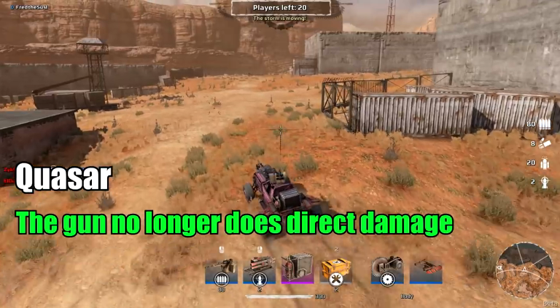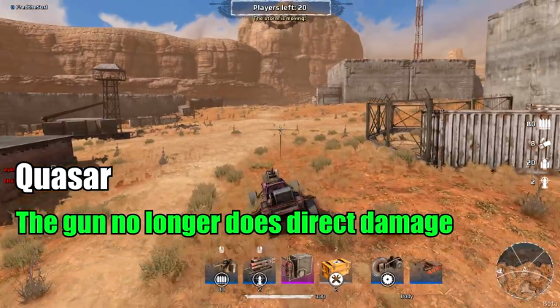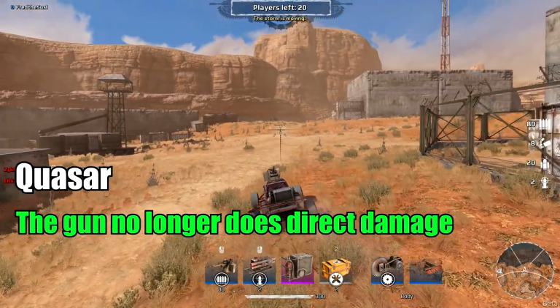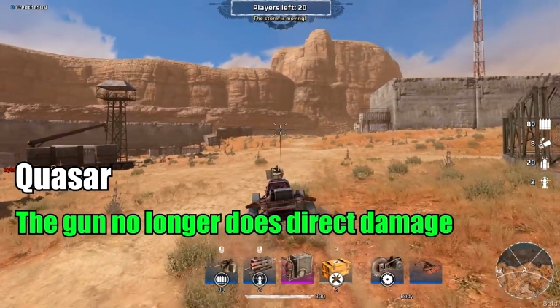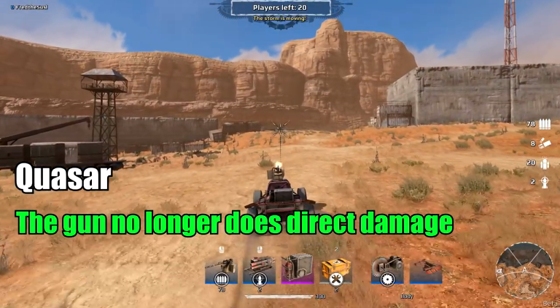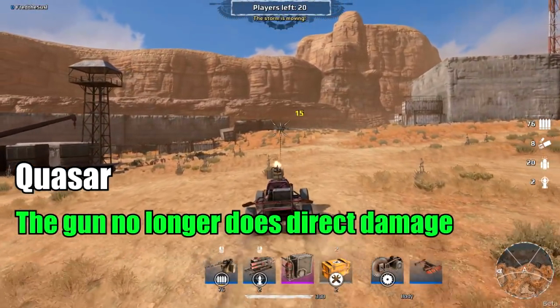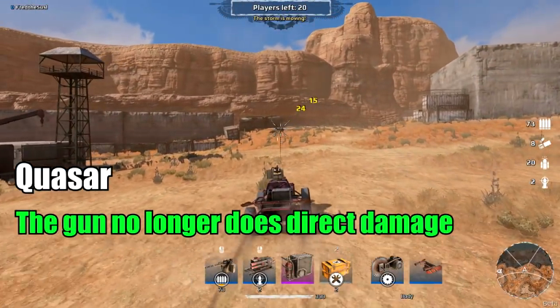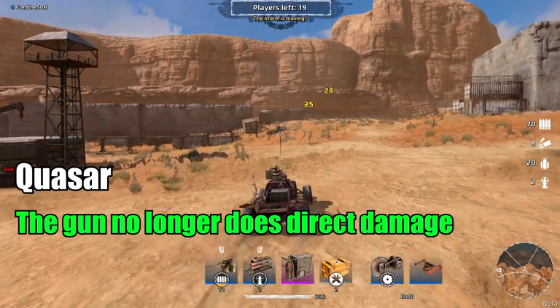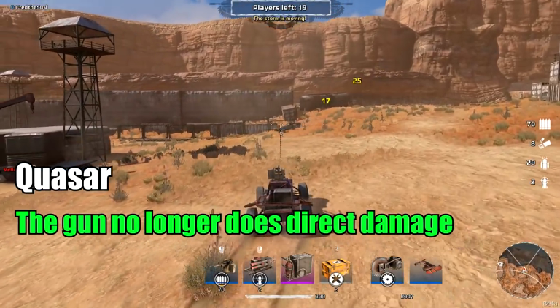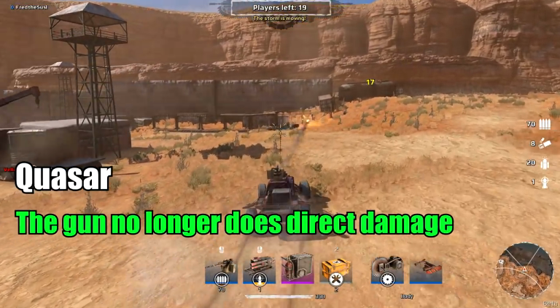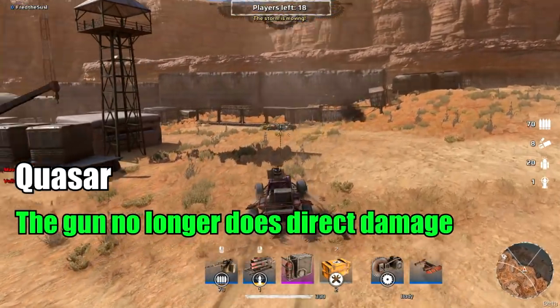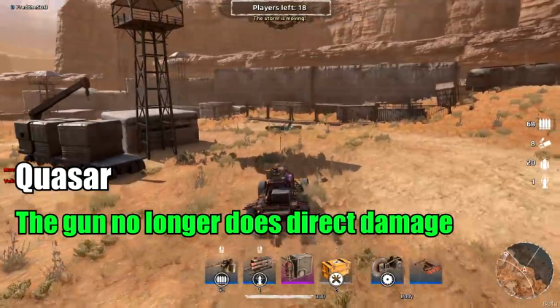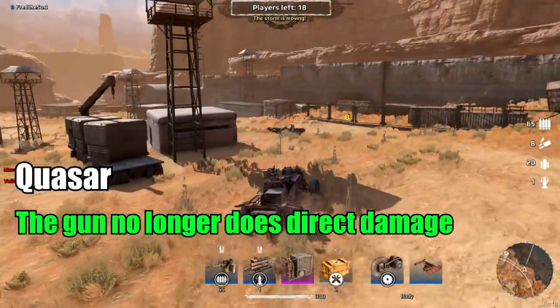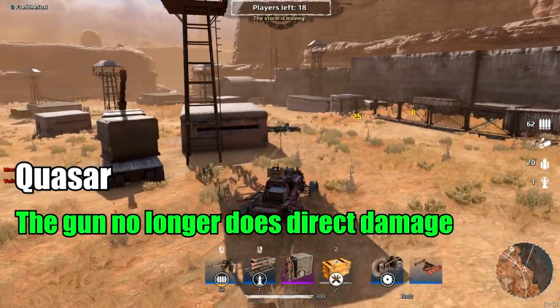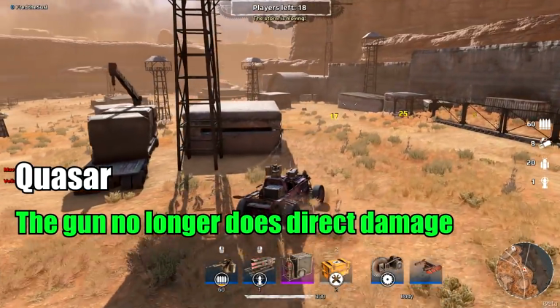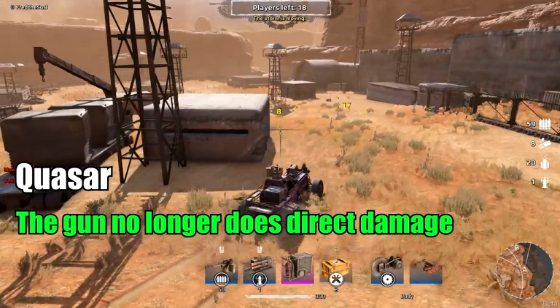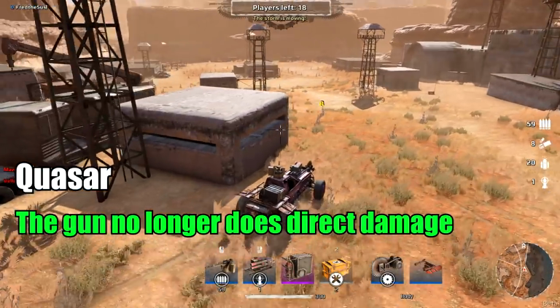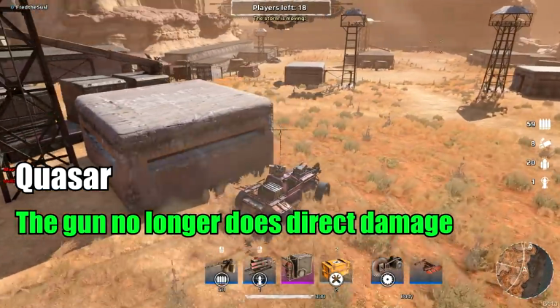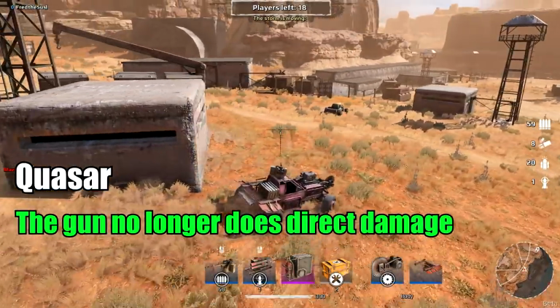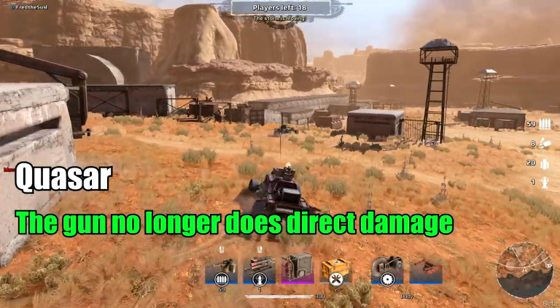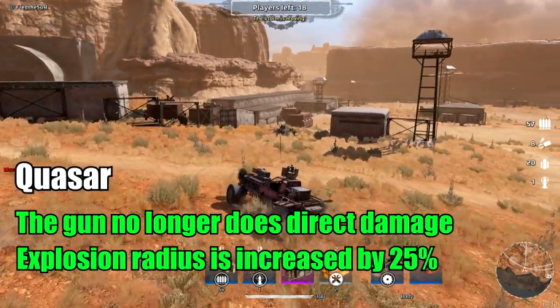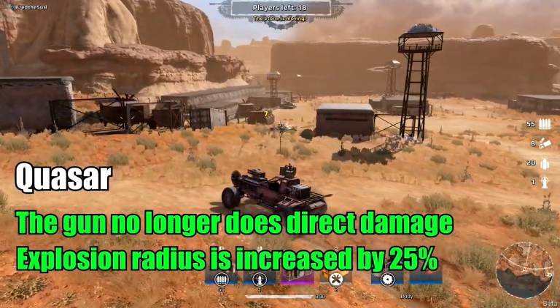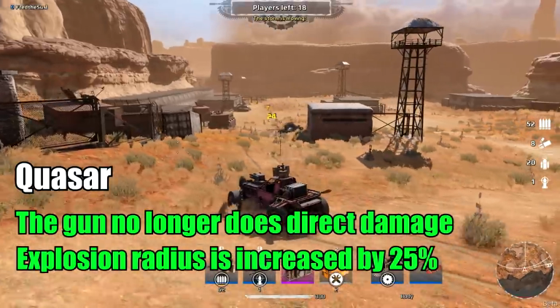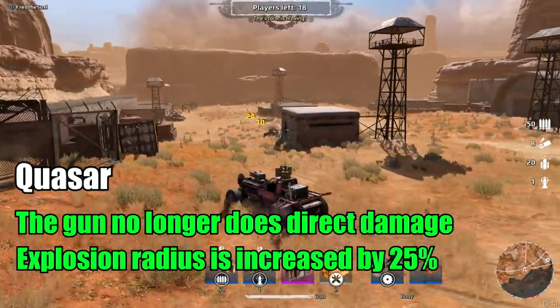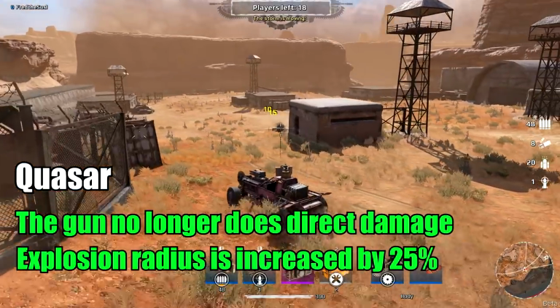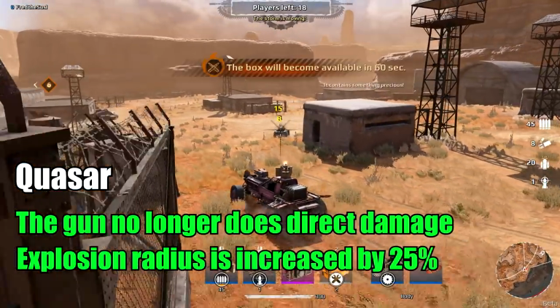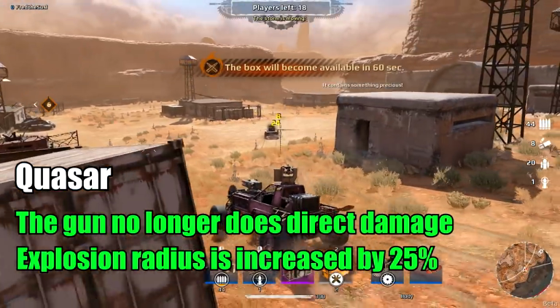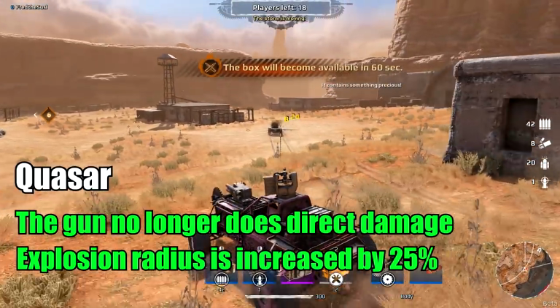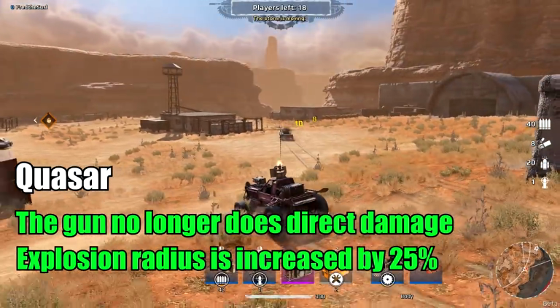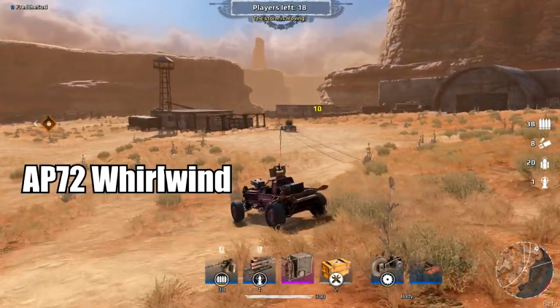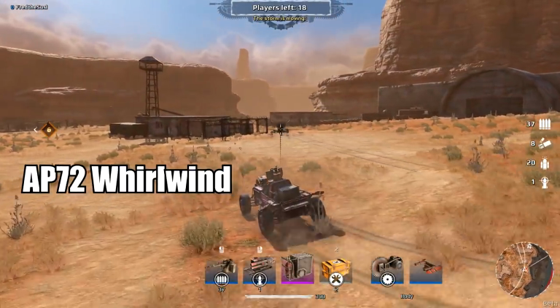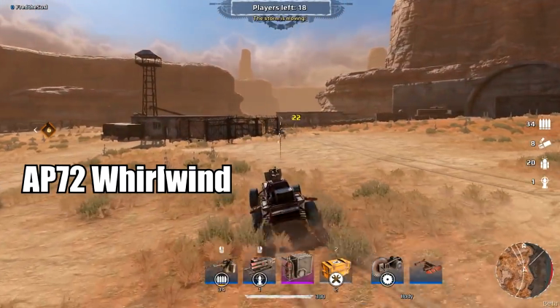Quasar: The gun no longer does direct damage. That means from now on the Quasar pulse is going to act like a cannon shell — before that, damage only went to the part you hit. Explosion radius is increased by 25%.